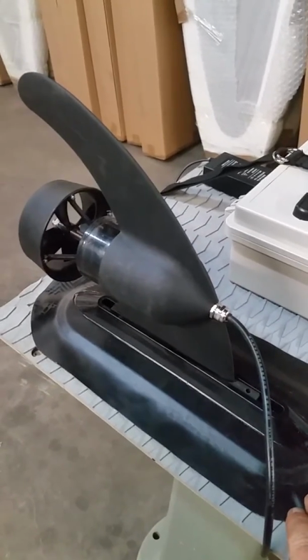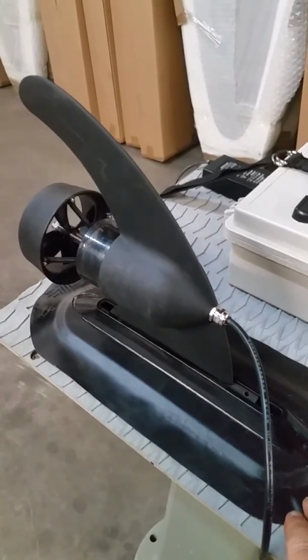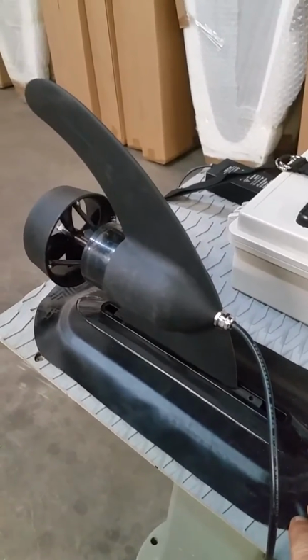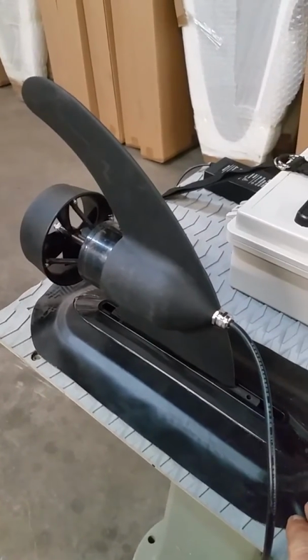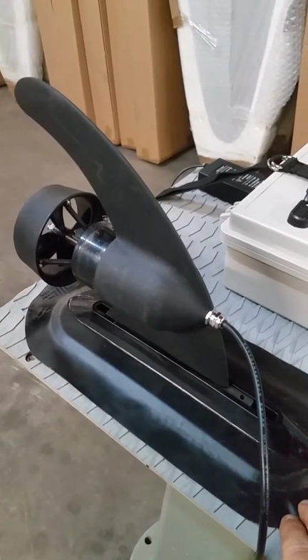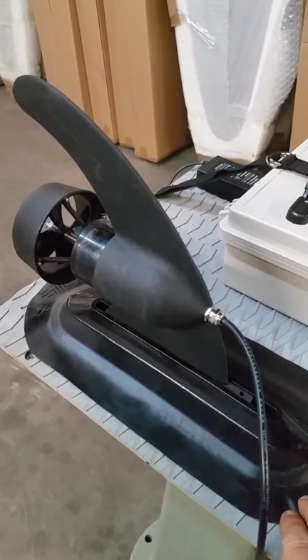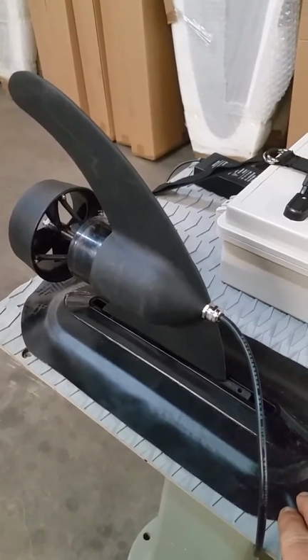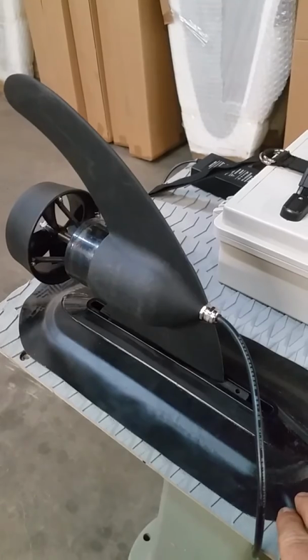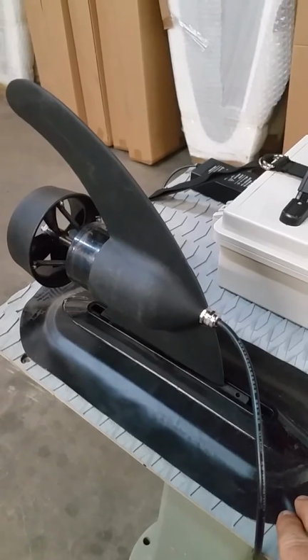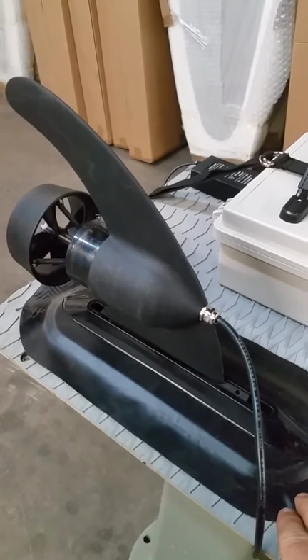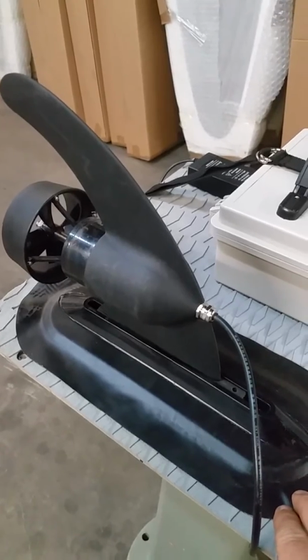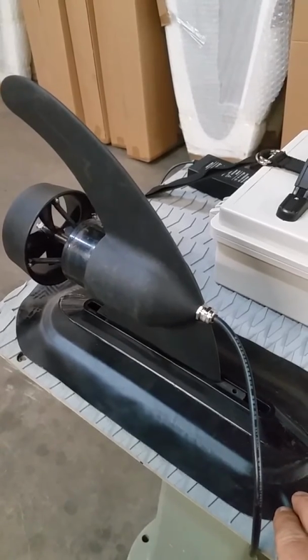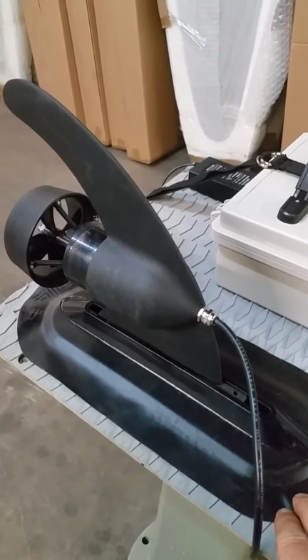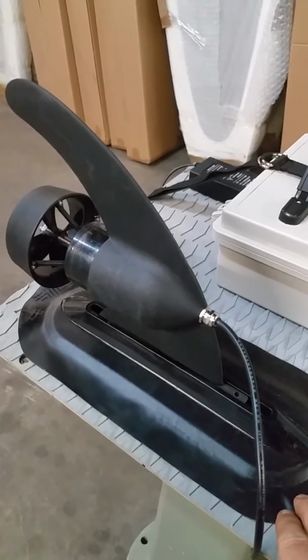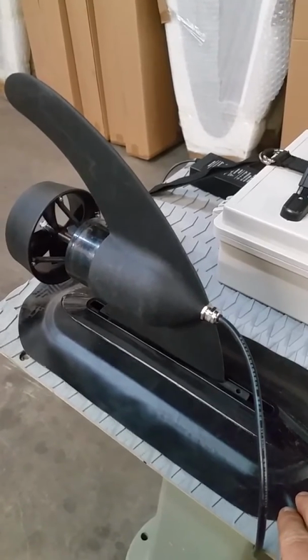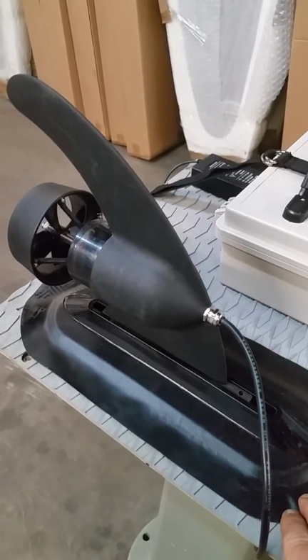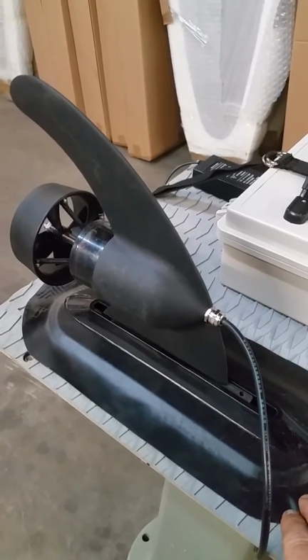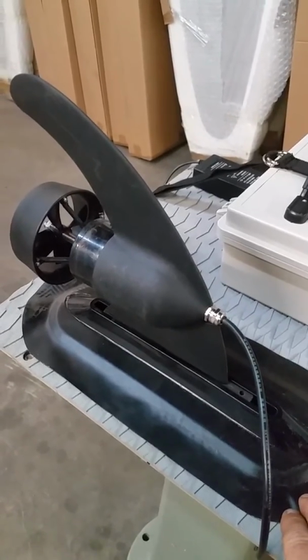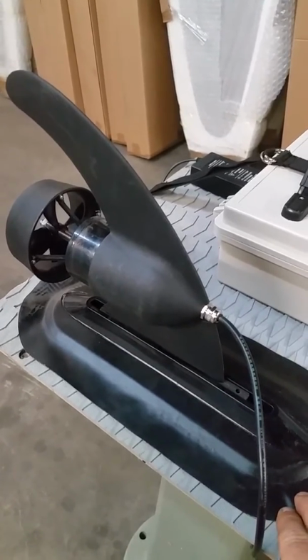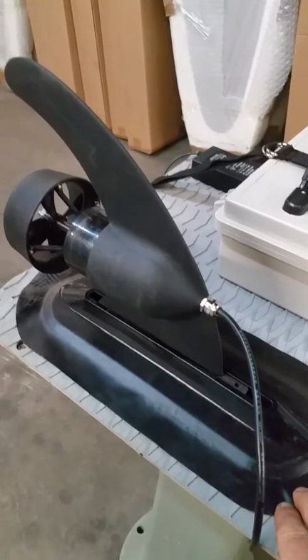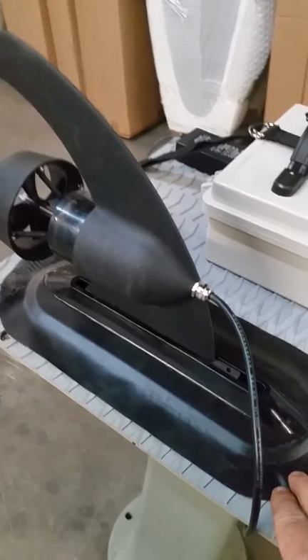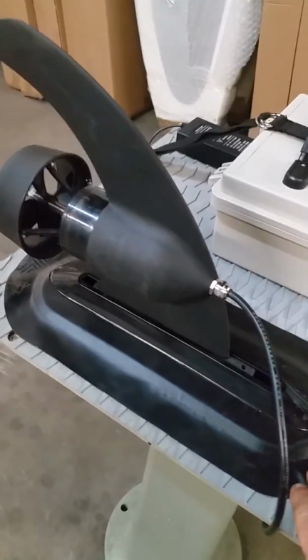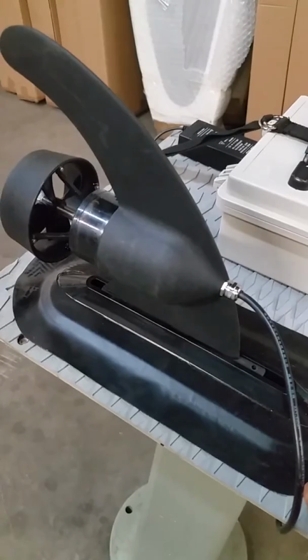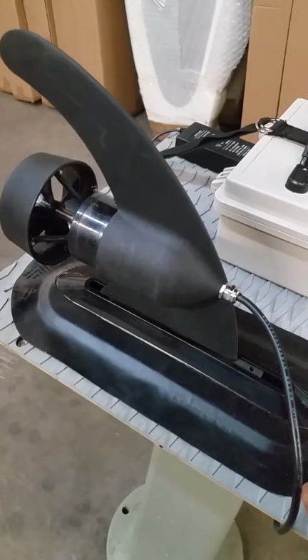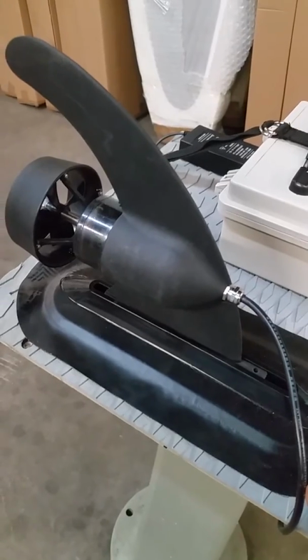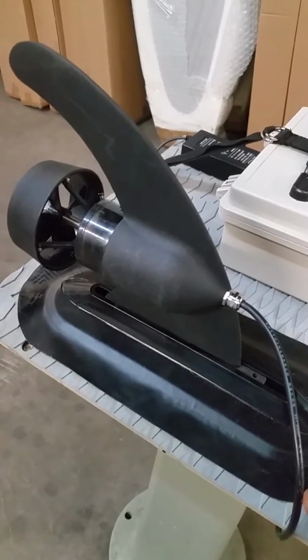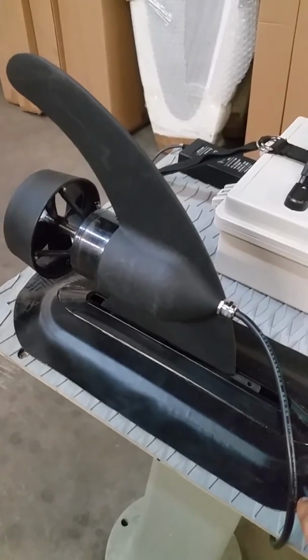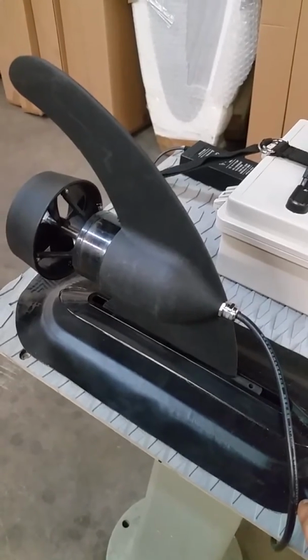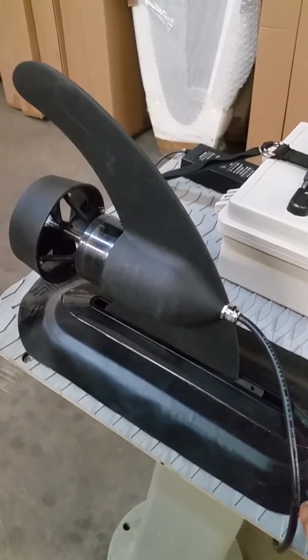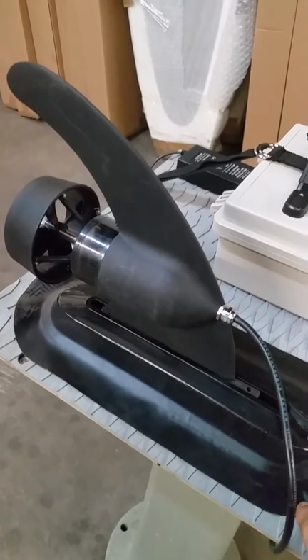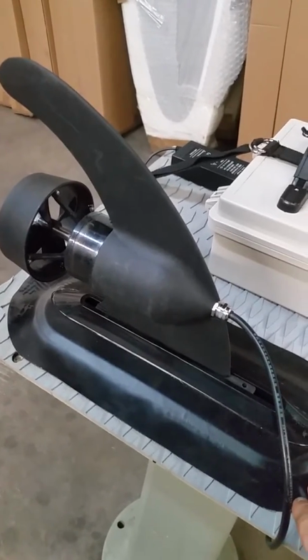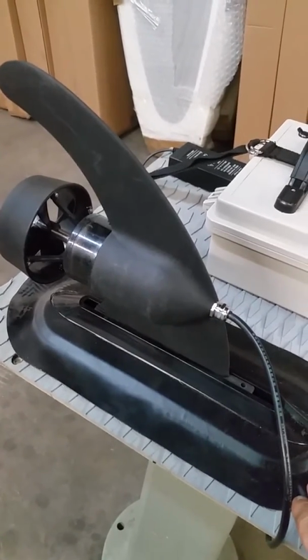The E-FIN is great for fishing, outstanding as a power booster — power assist, if you will. So keep that in mind. Your customers will want this.